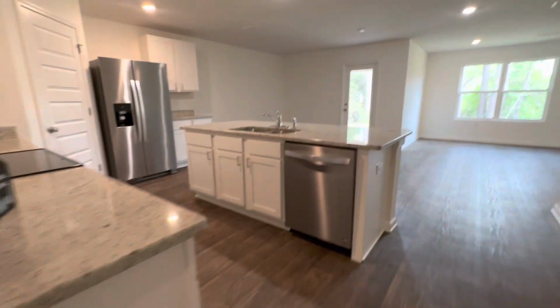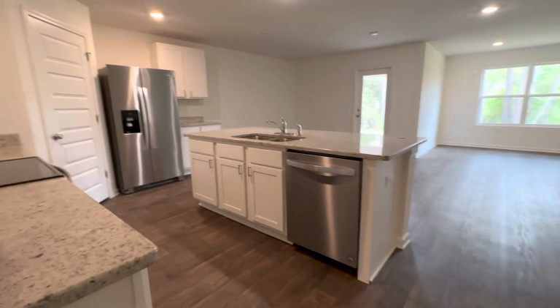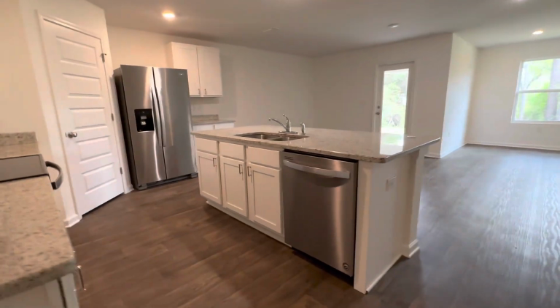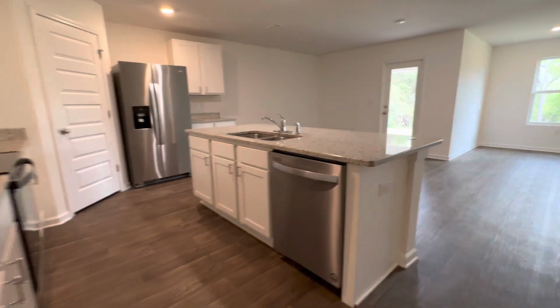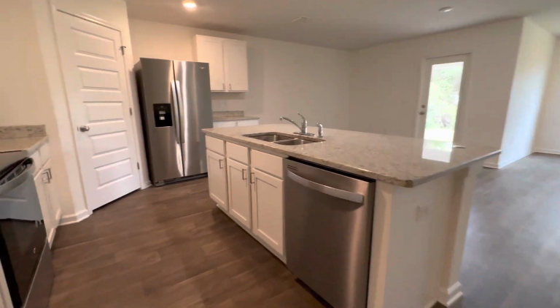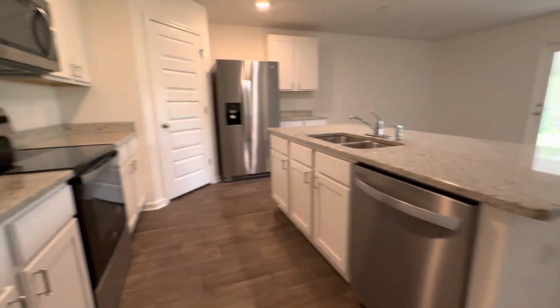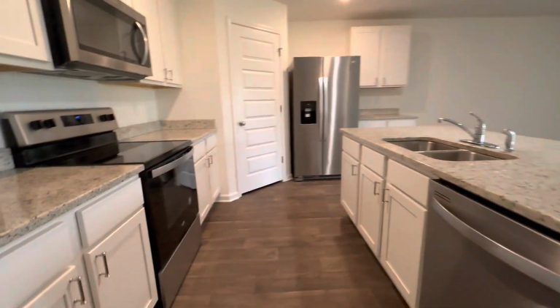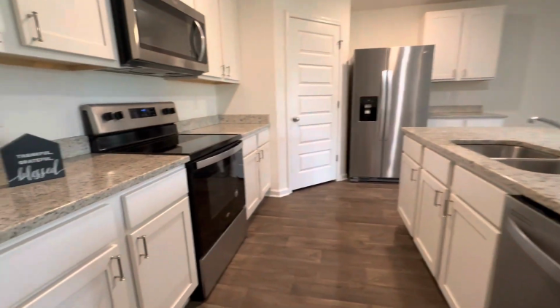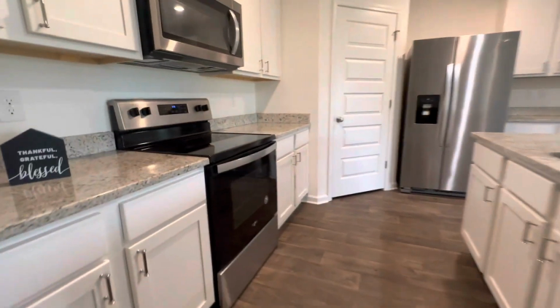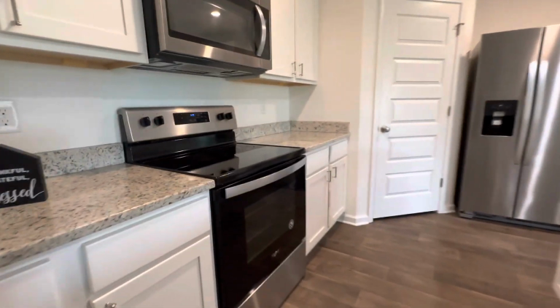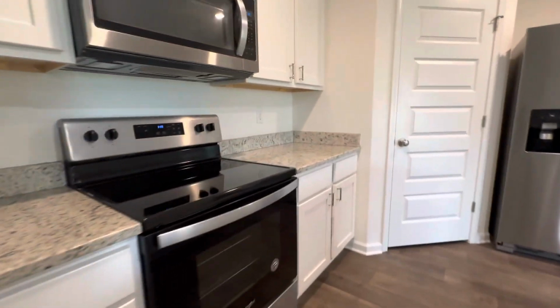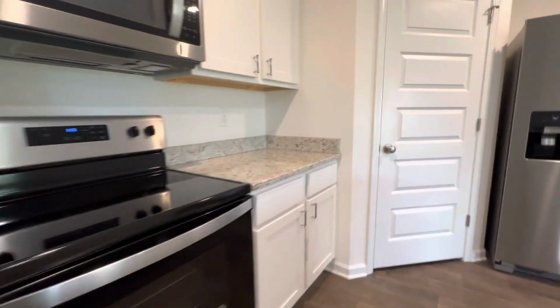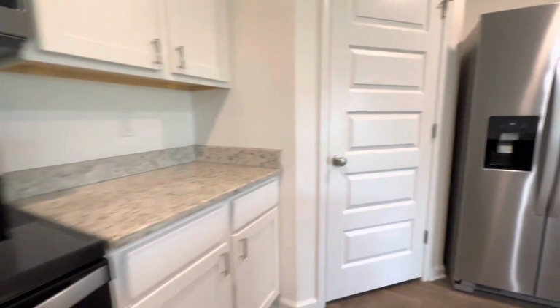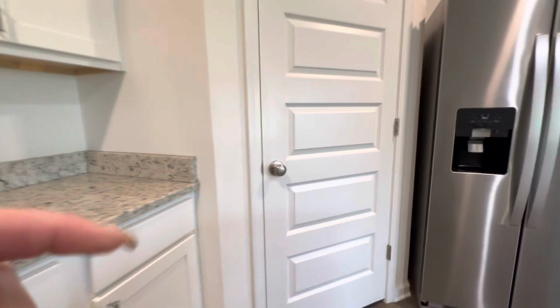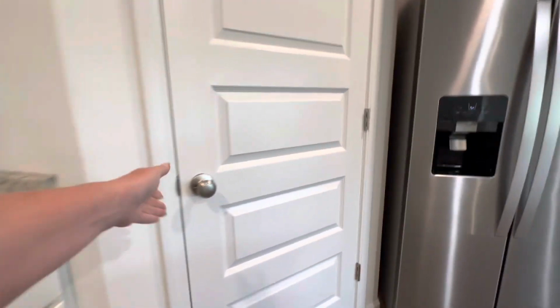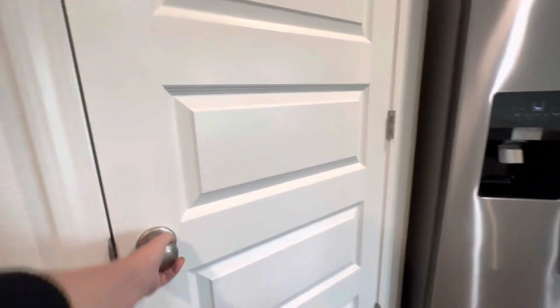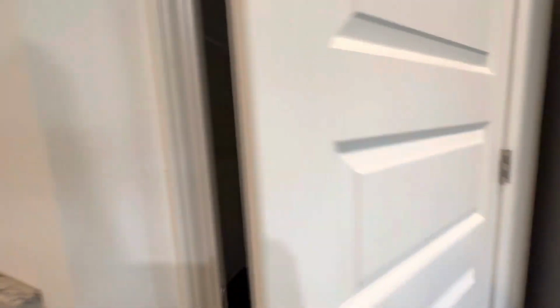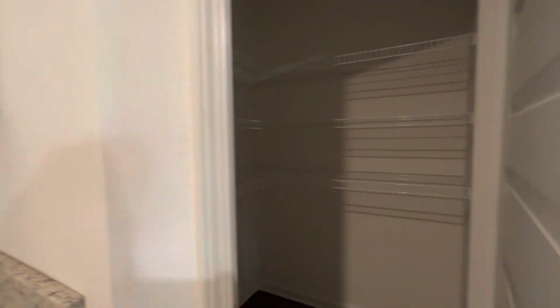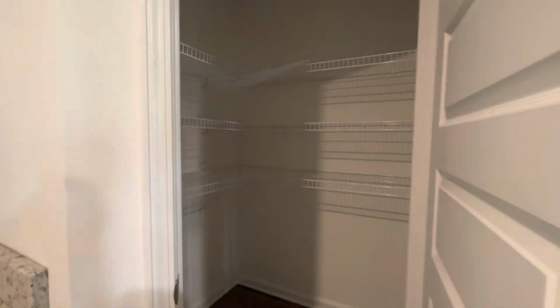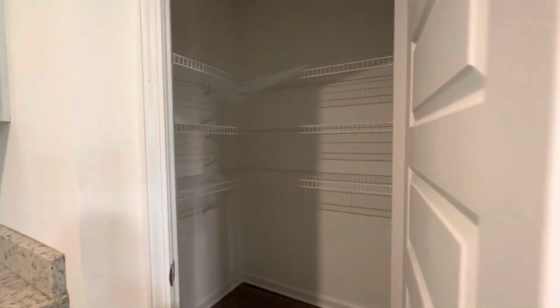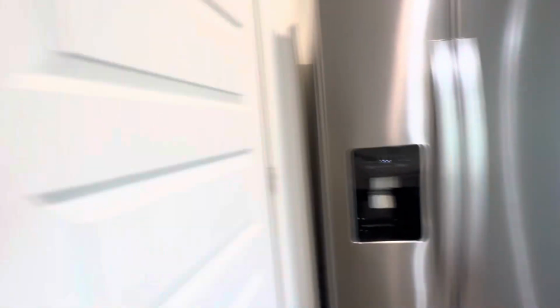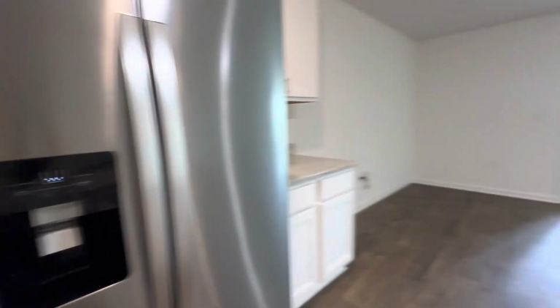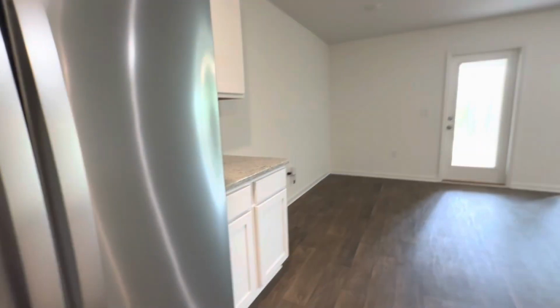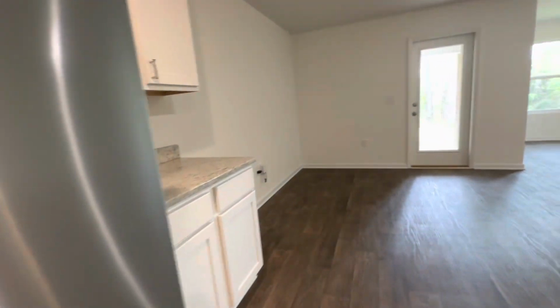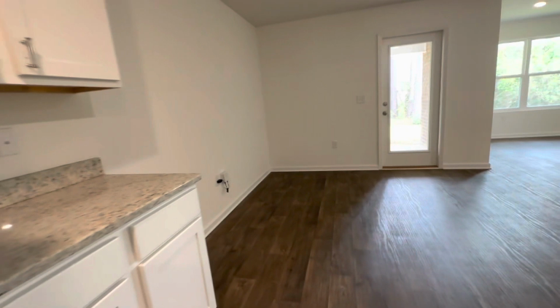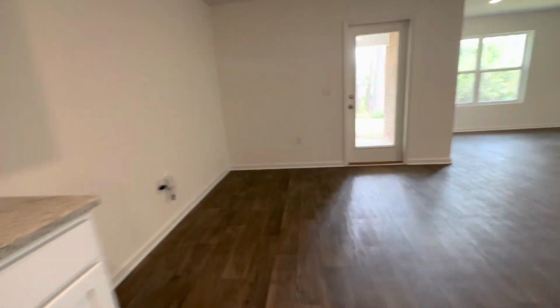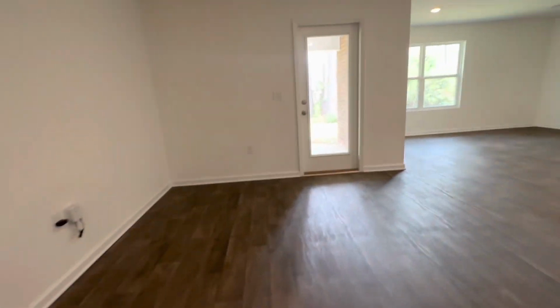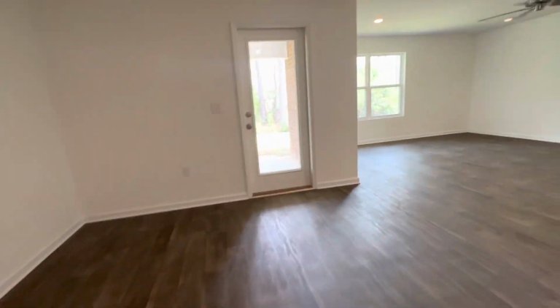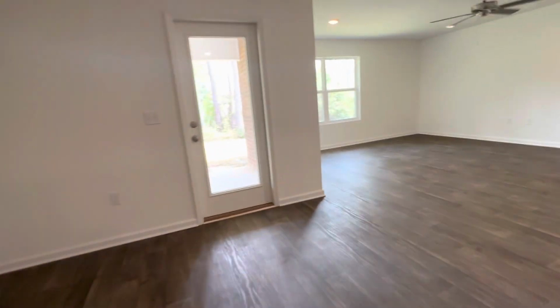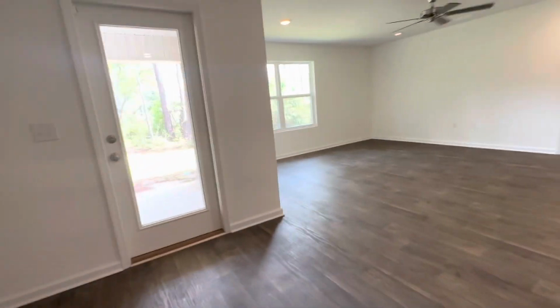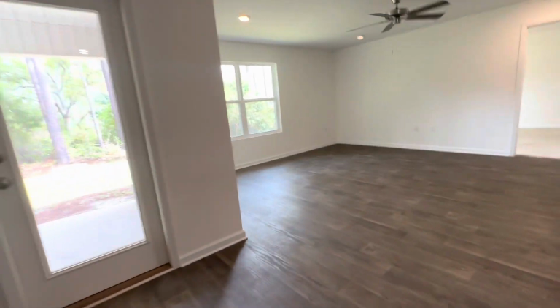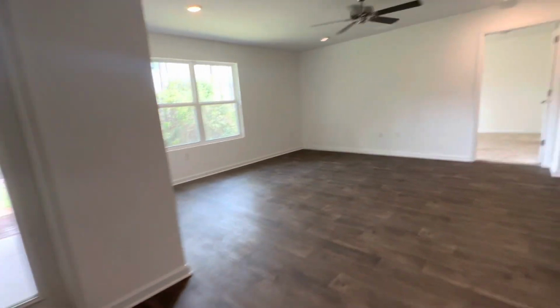Here is your kitchen area. It's got granite countertops and stainless steel appliances. Pantry. Dining area goes out to the backyard.